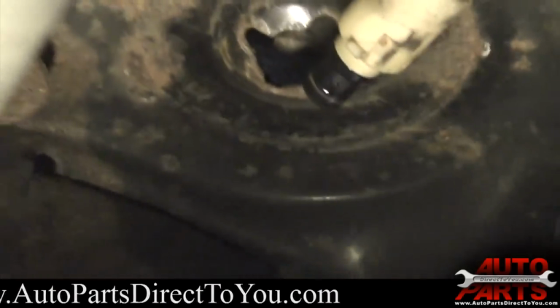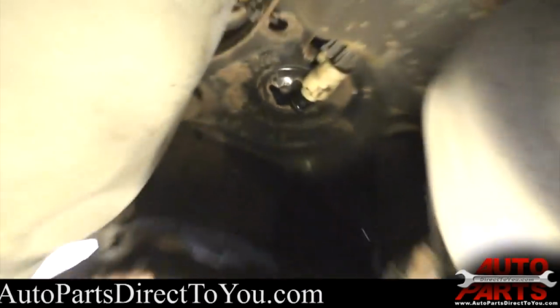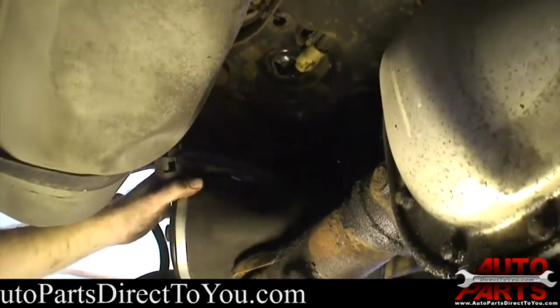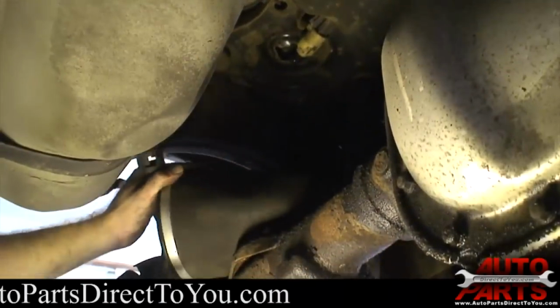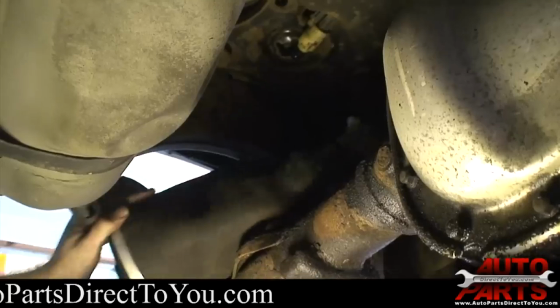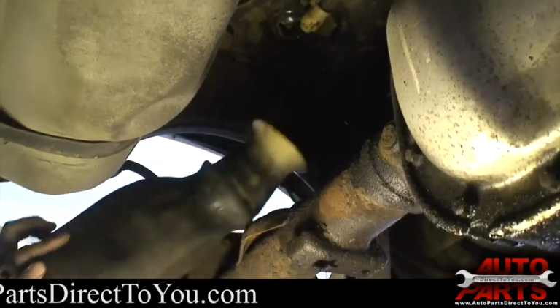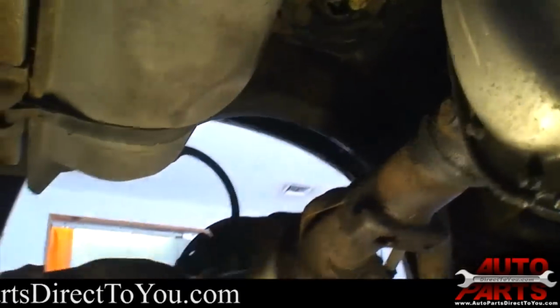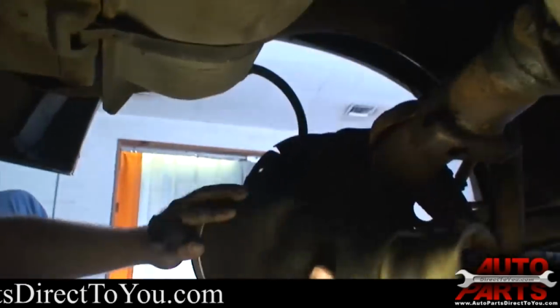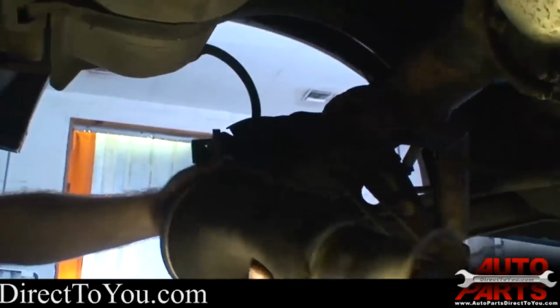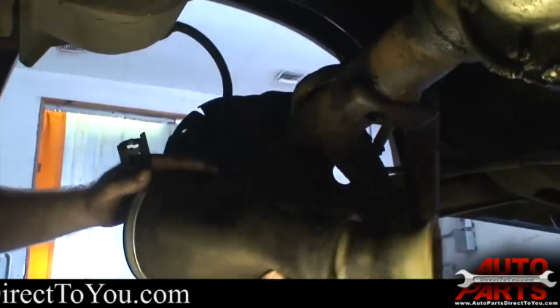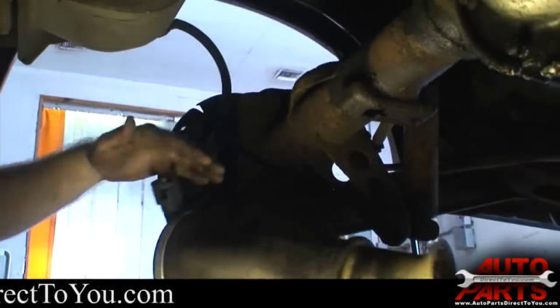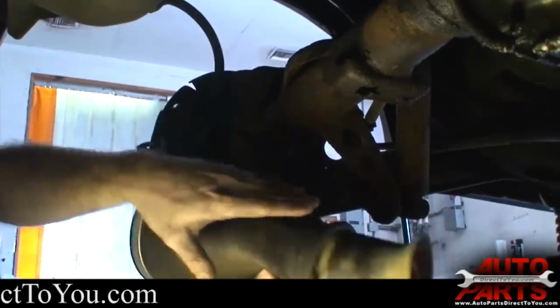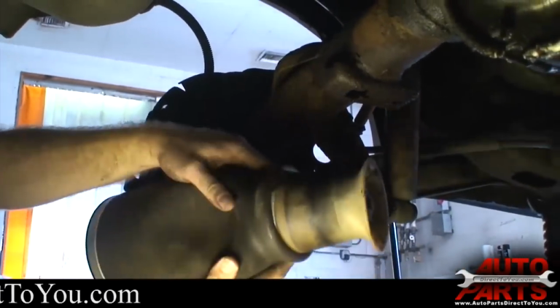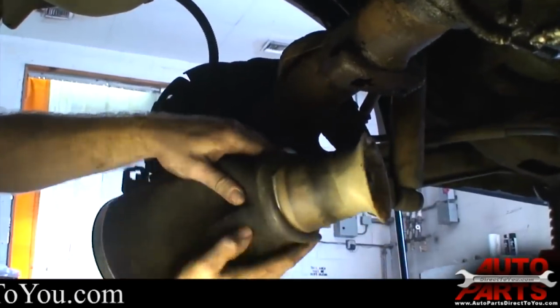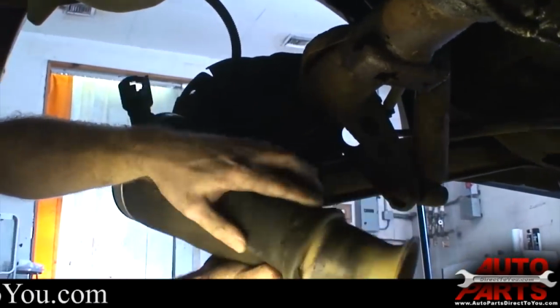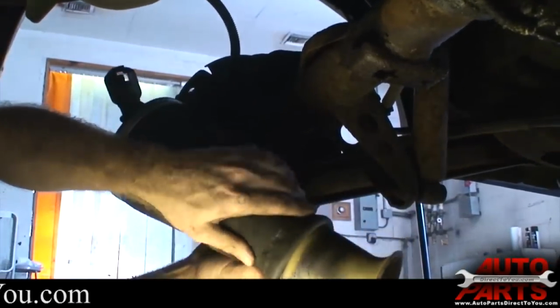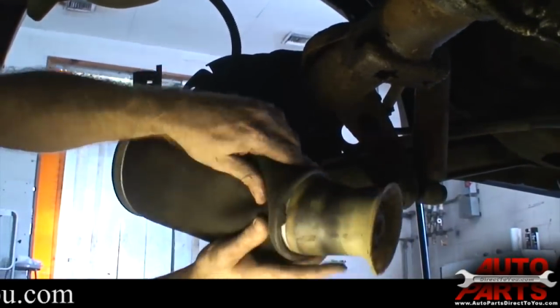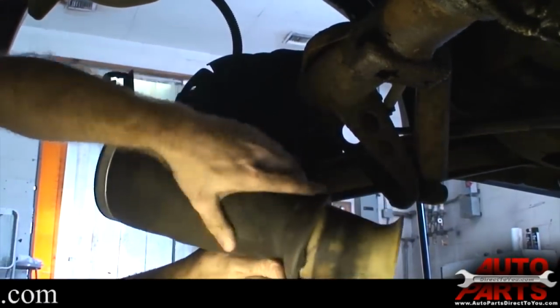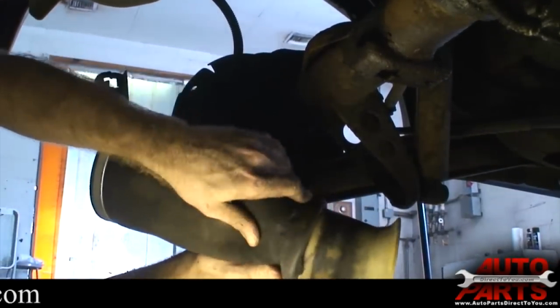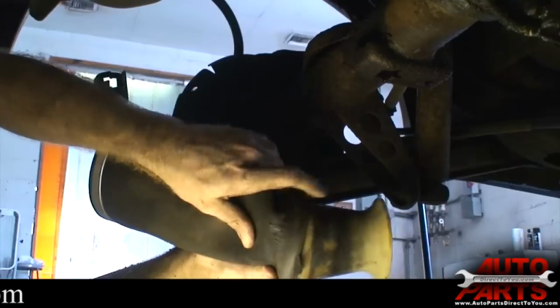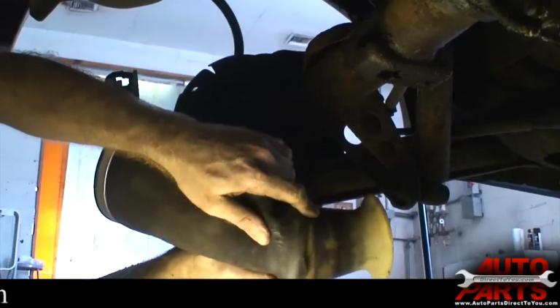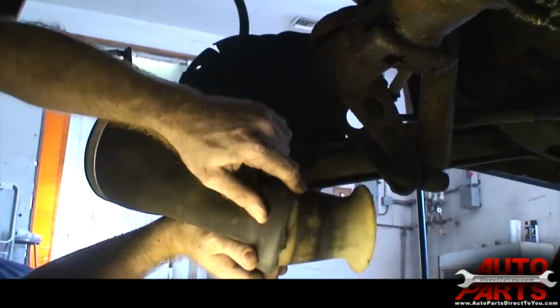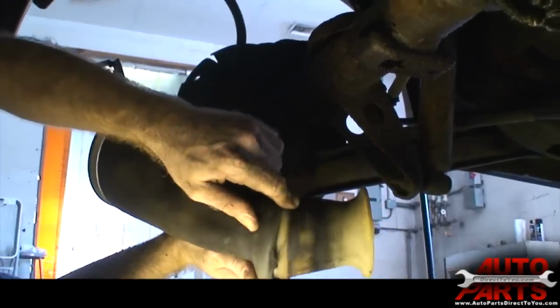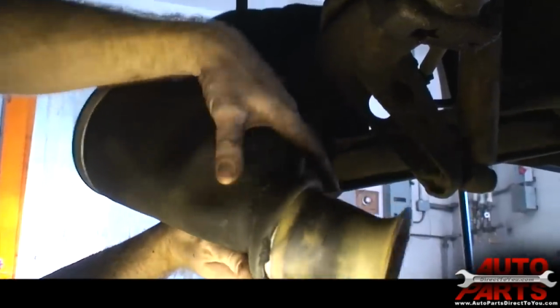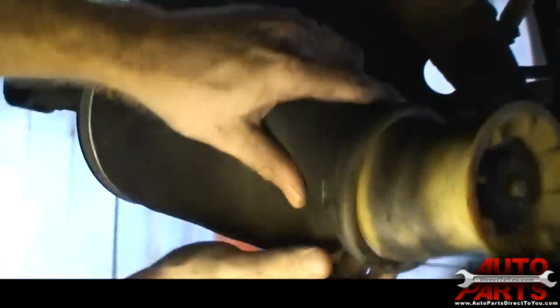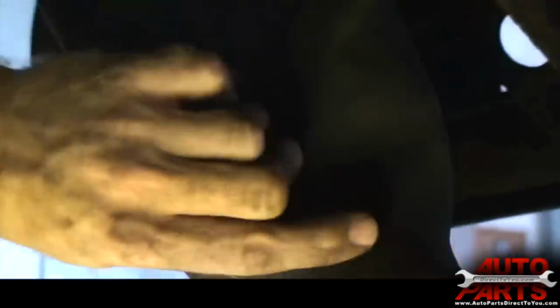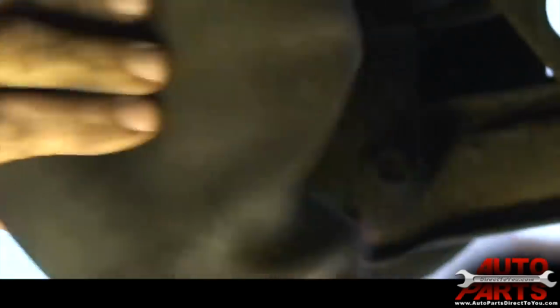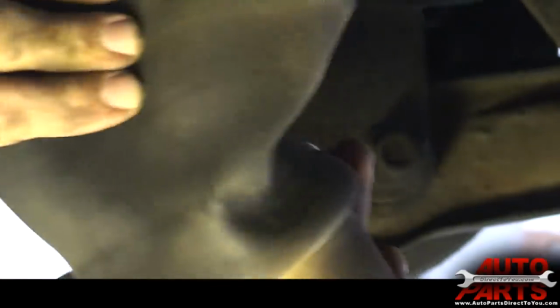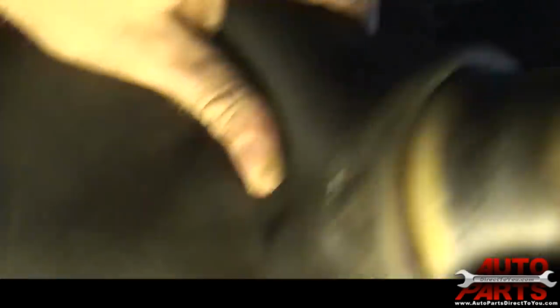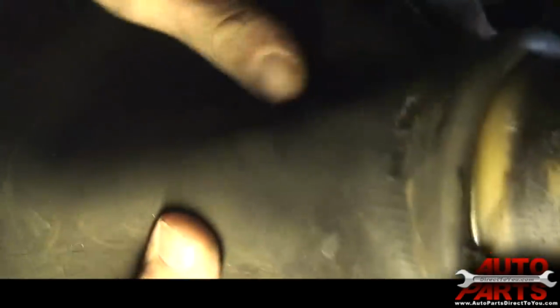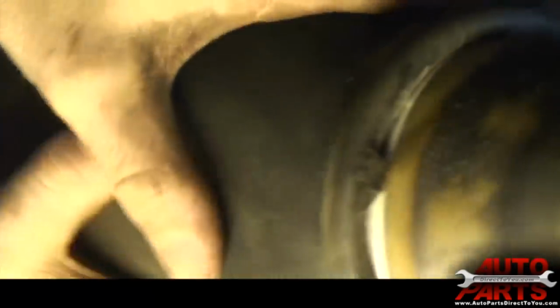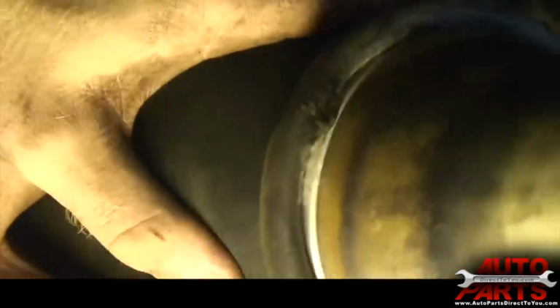The air spring comes out. You can see here, looking at the old air spring, all these cracks were causing it to leak. So this air spring was just completely done.